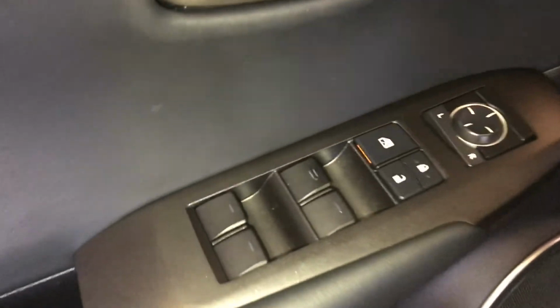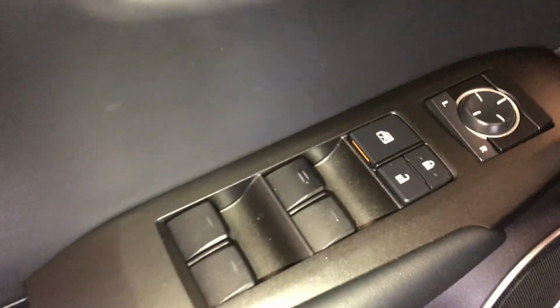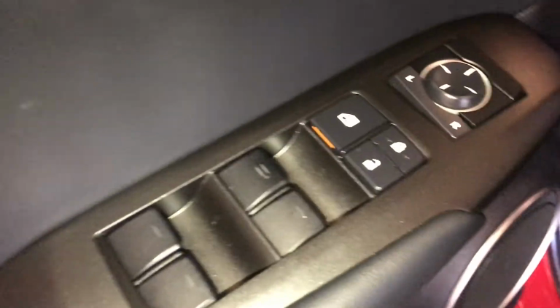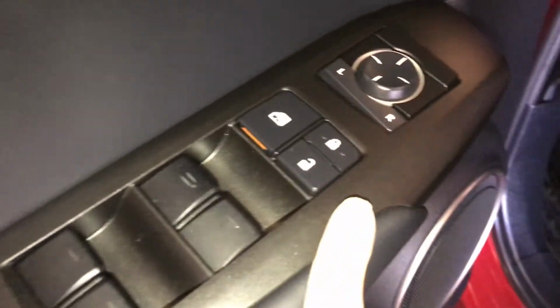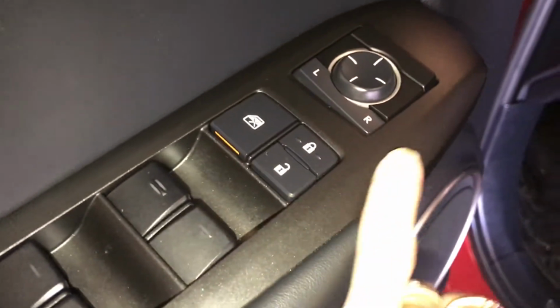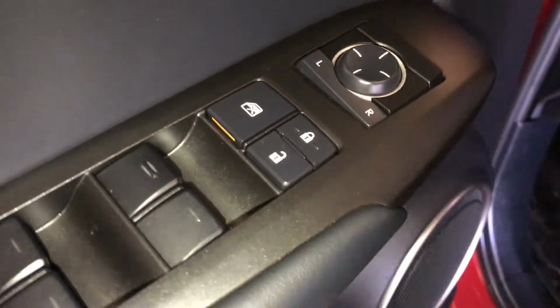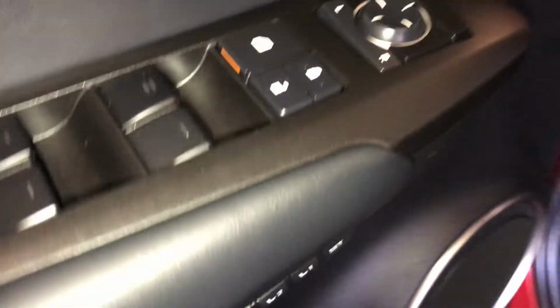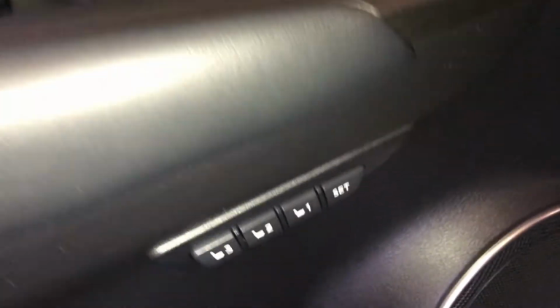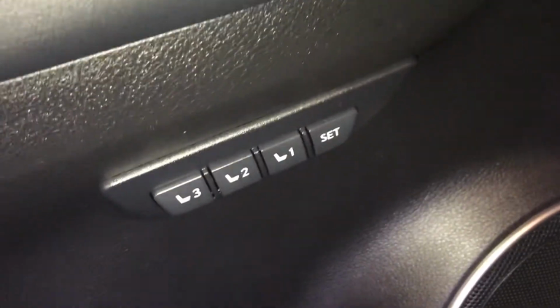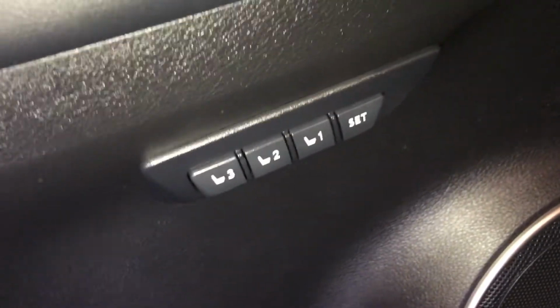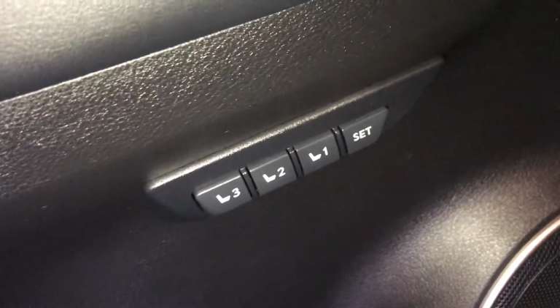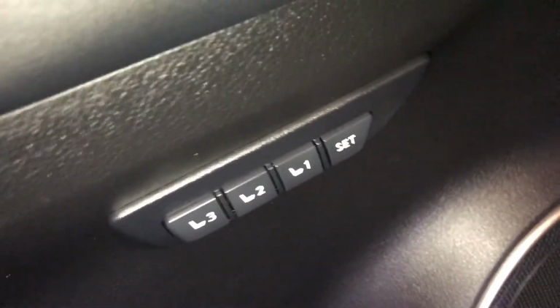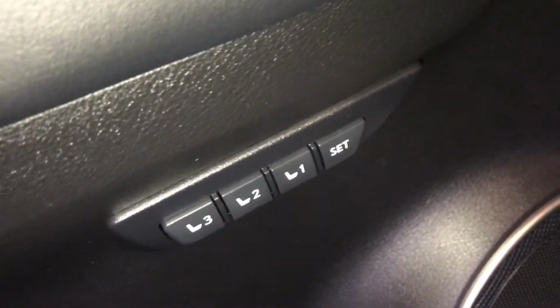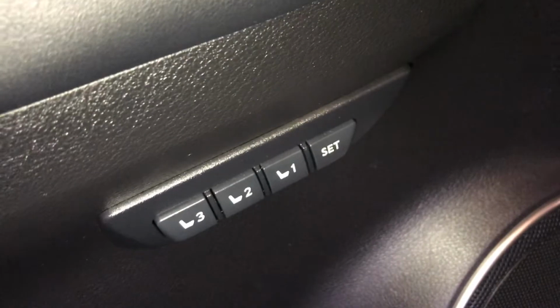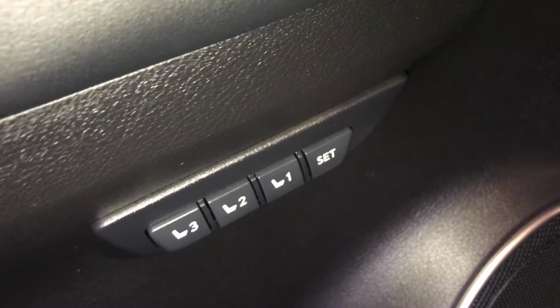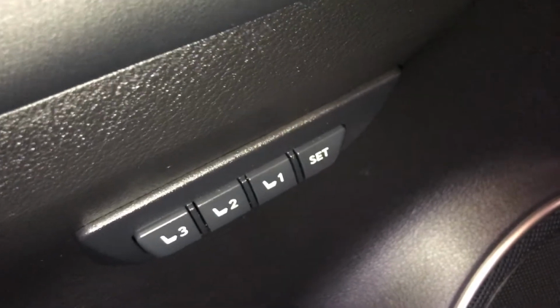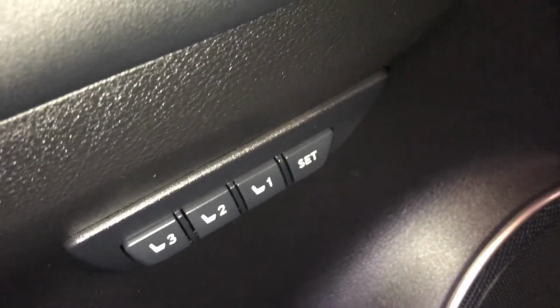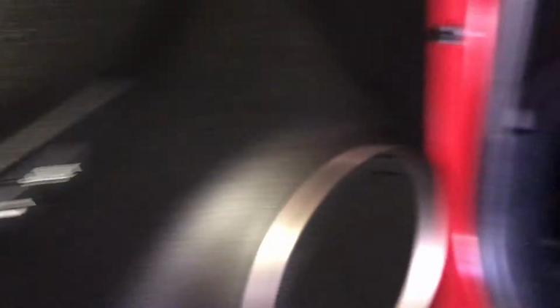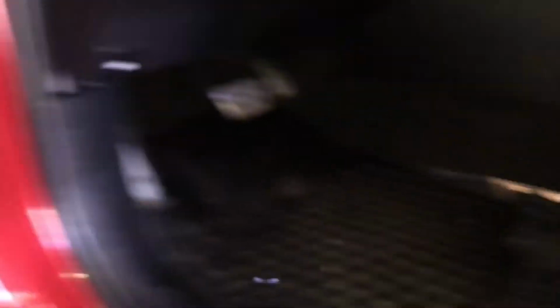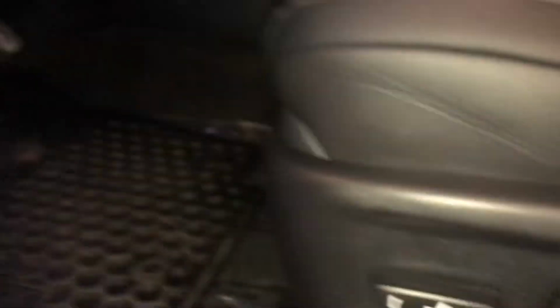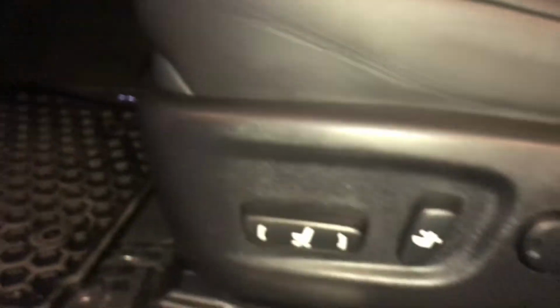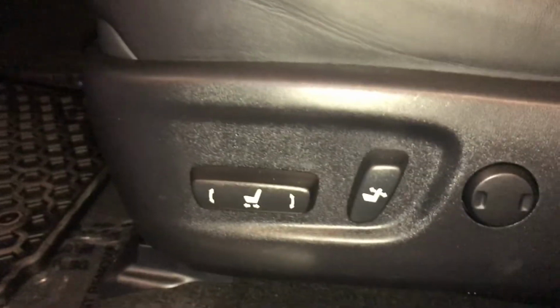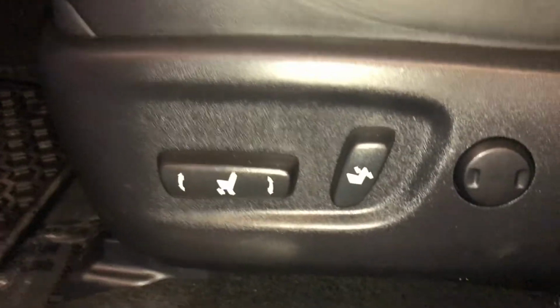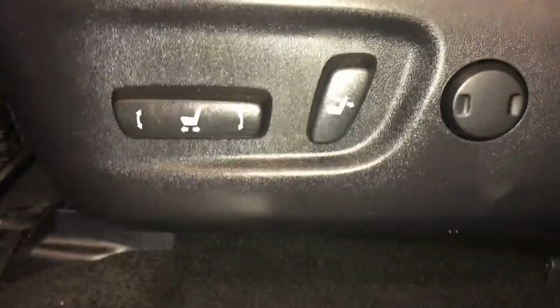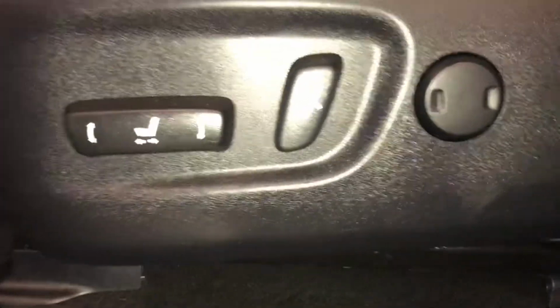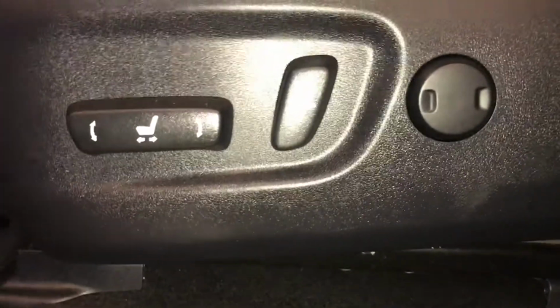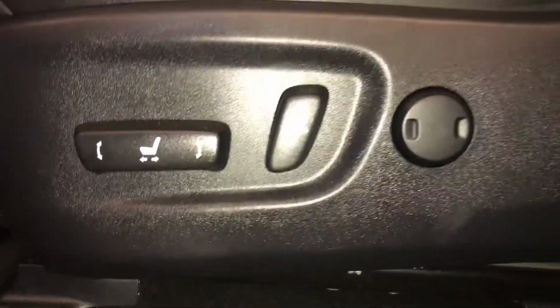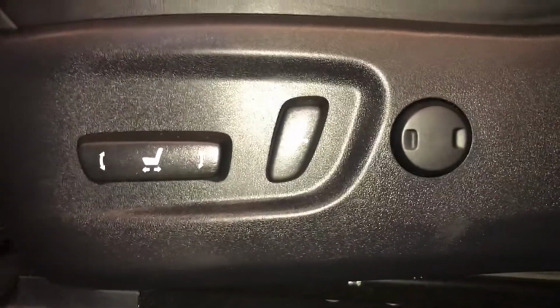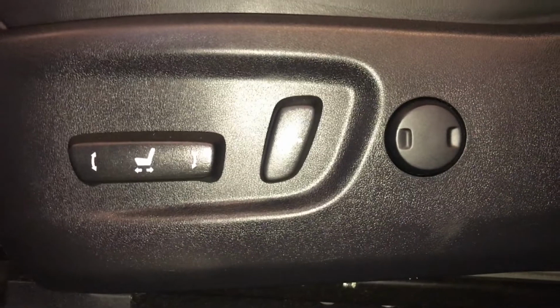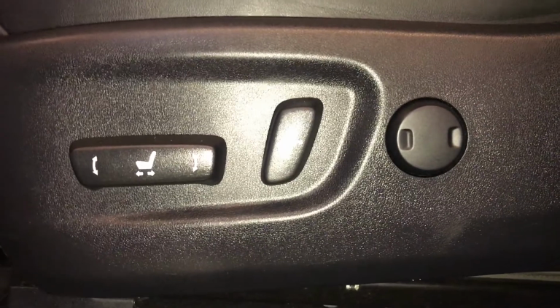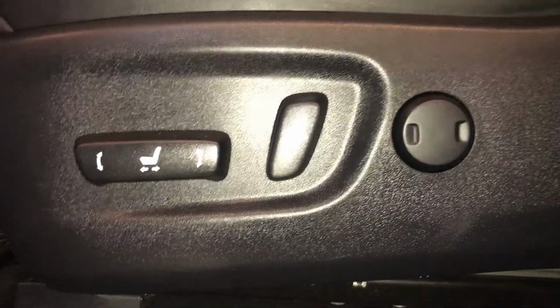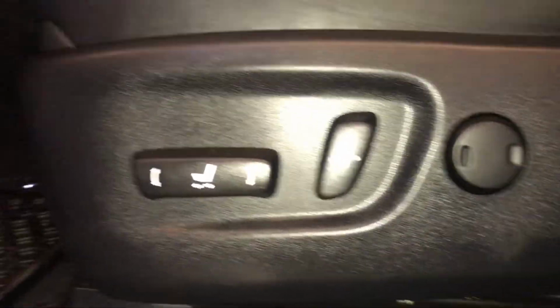Power windows, locks, and side mirrors. Driver seat memory. Driver seat is powered with lumbar support.